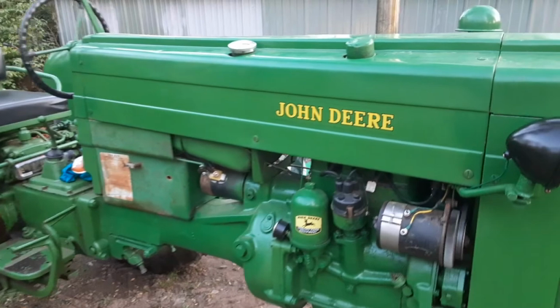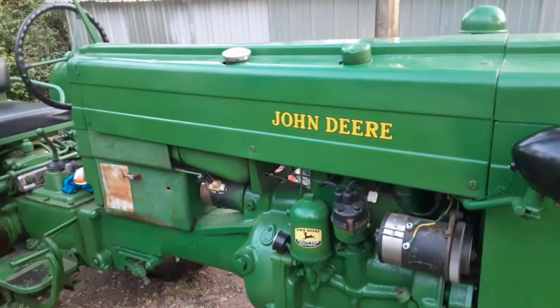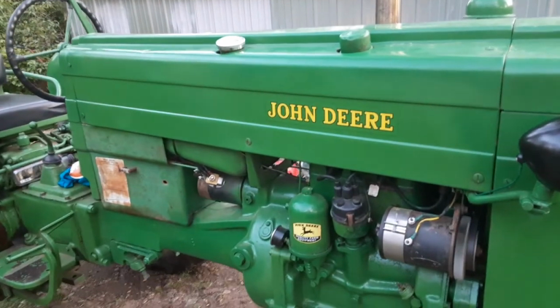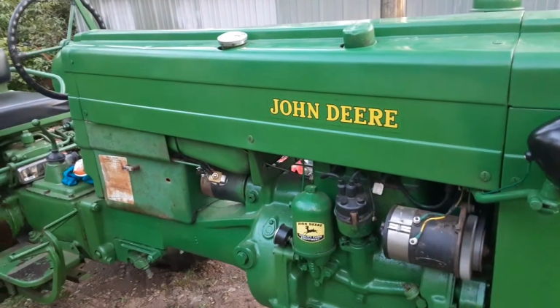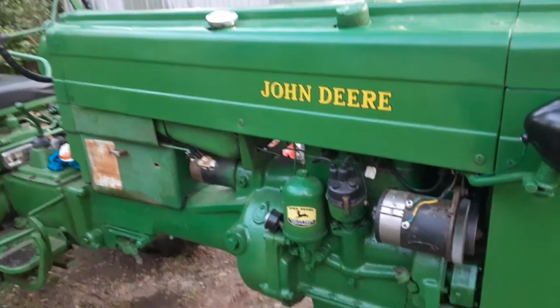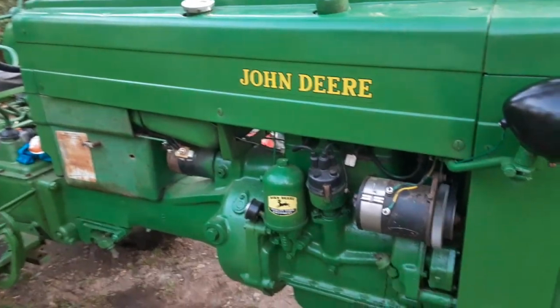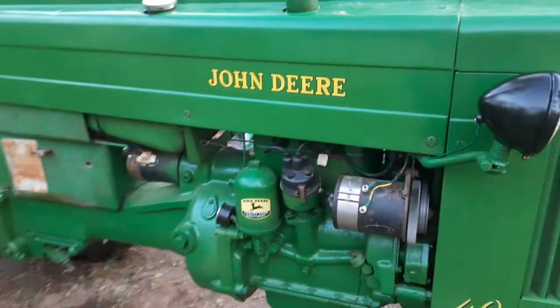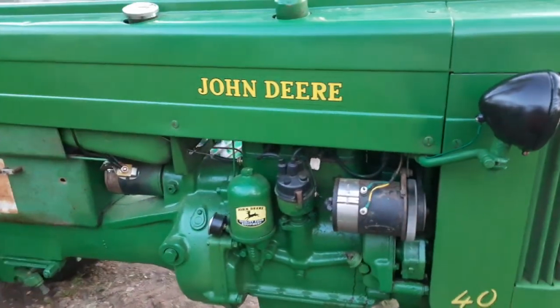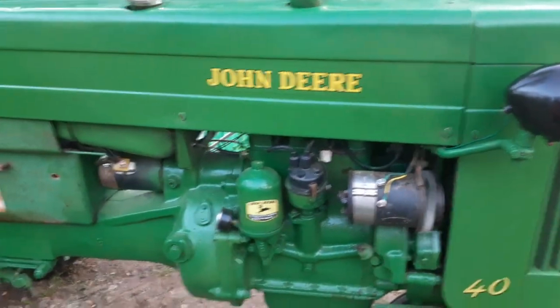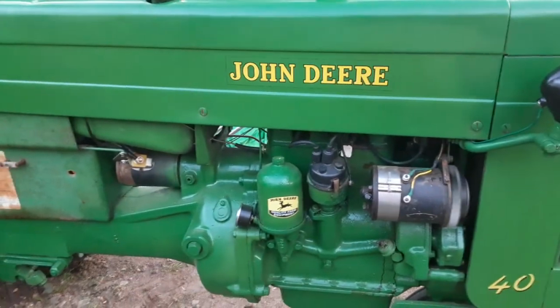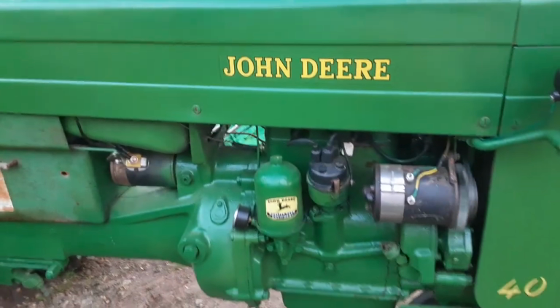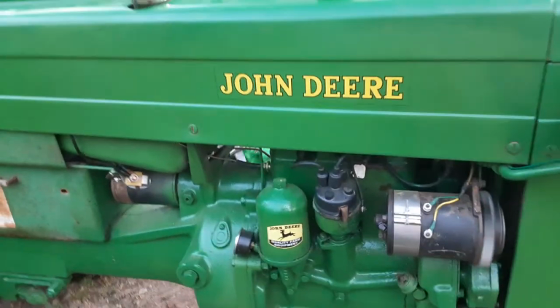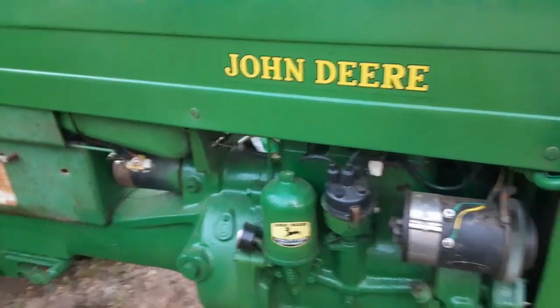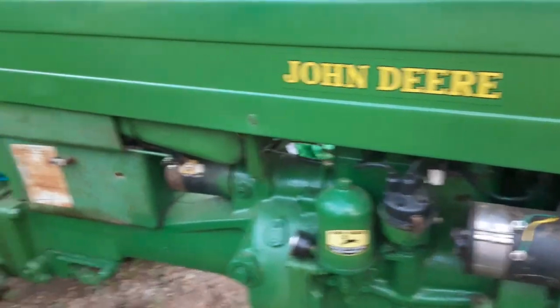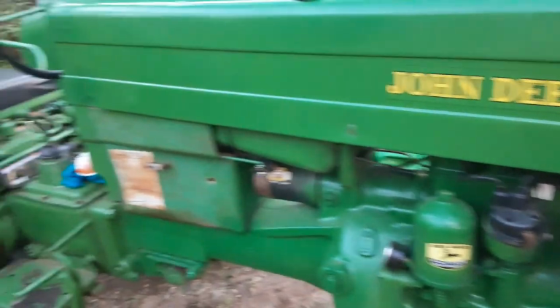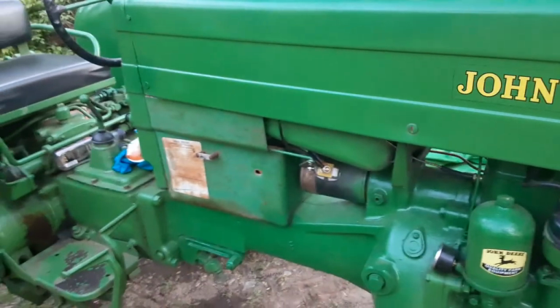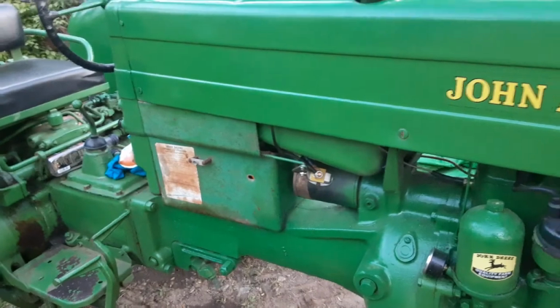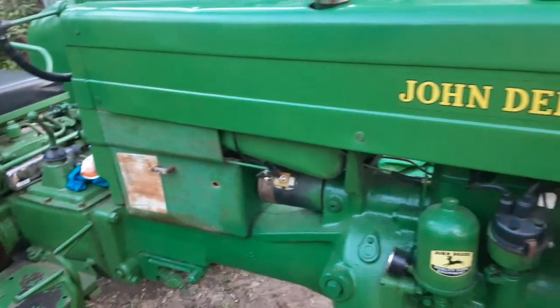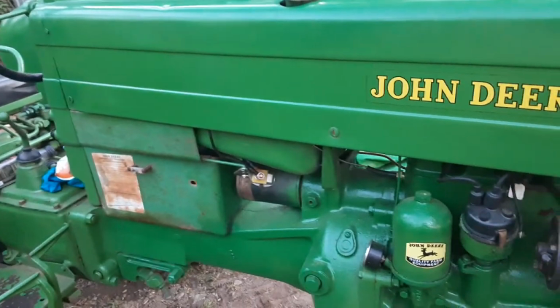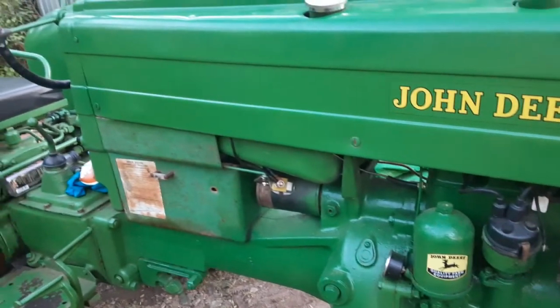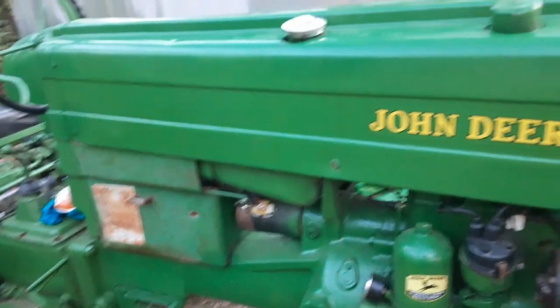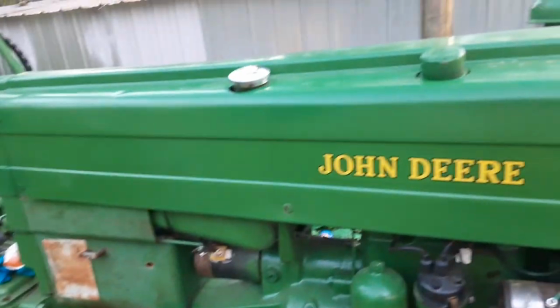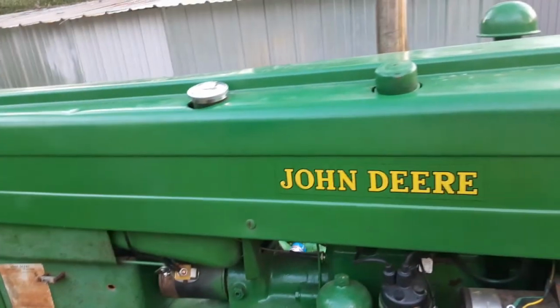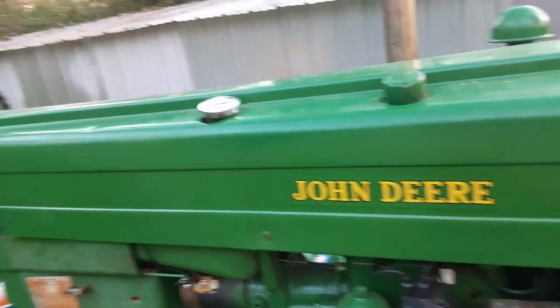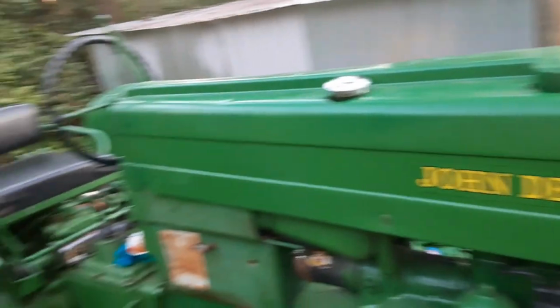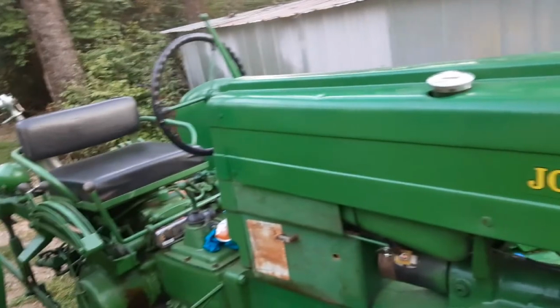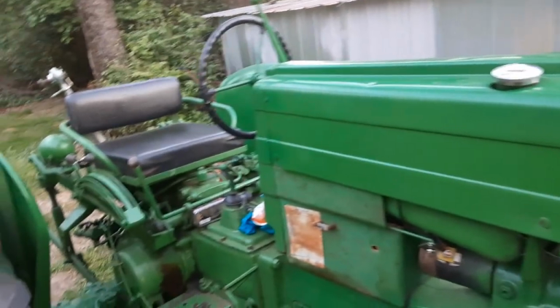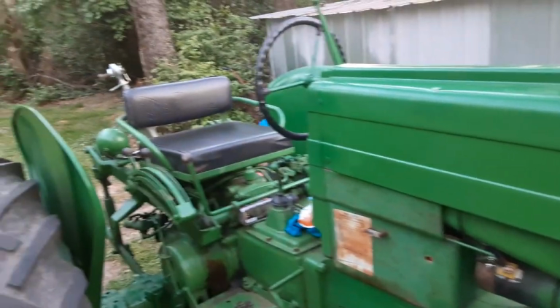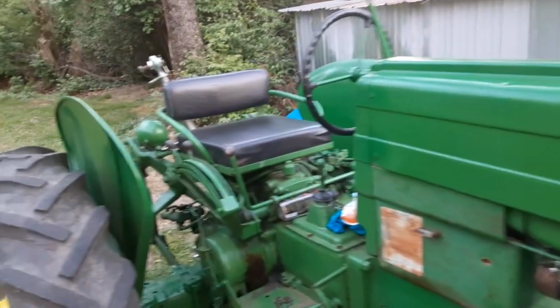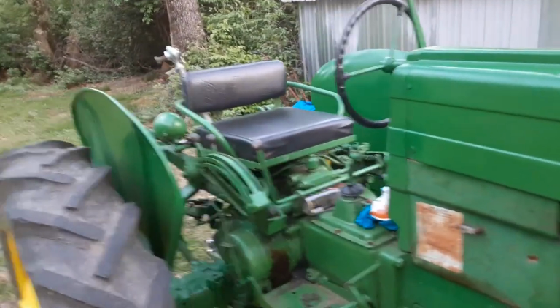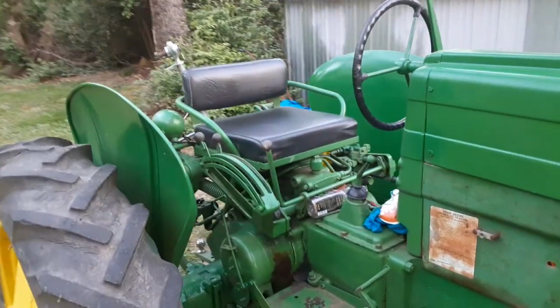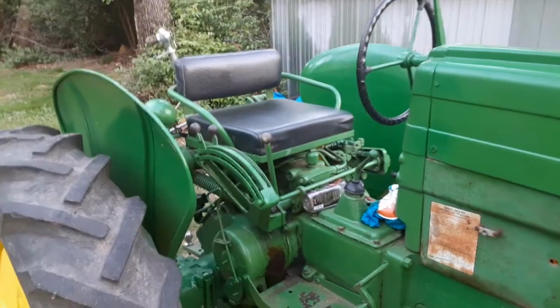I also got the generator rebuilt — it's an original generator. I got the starter redone as well. I played around with the paint a little bit on it, but I'm actually planning to use it.